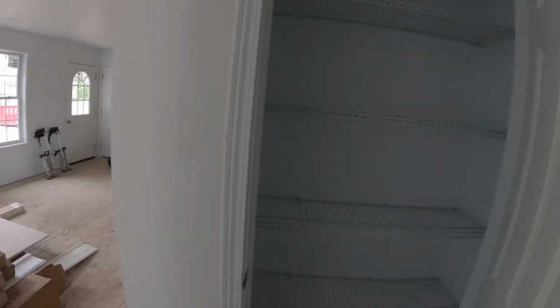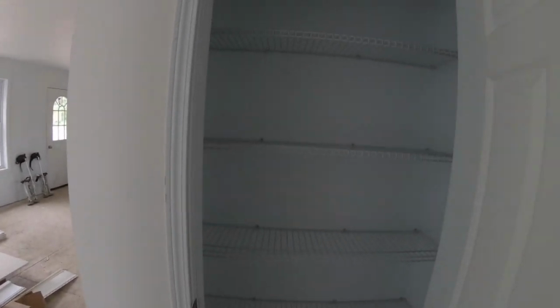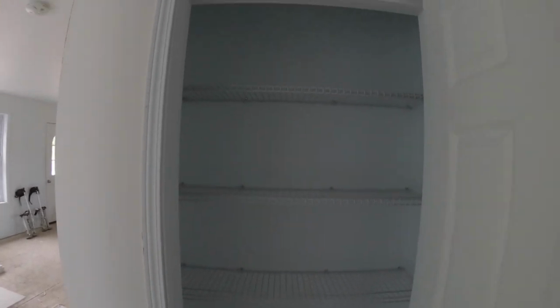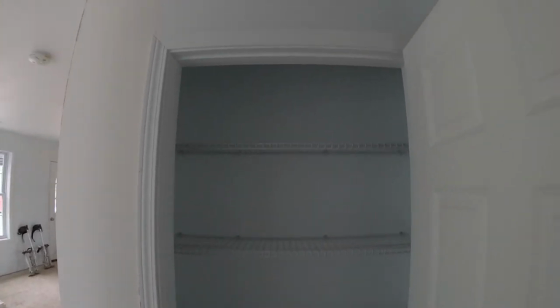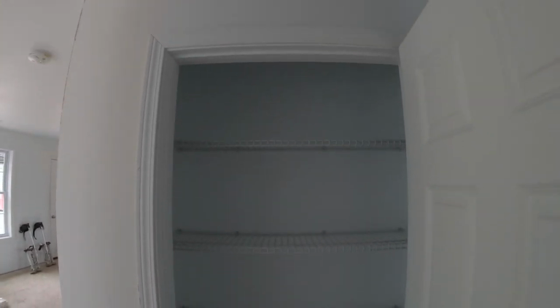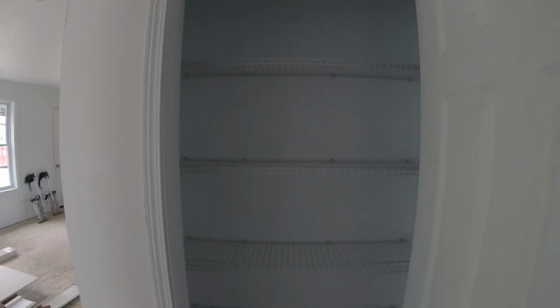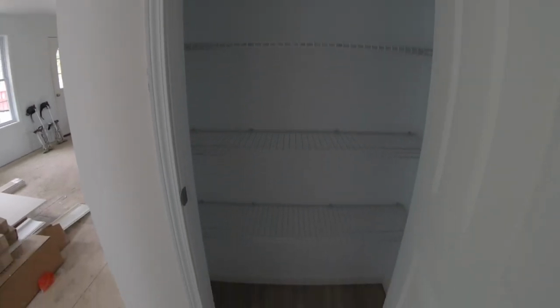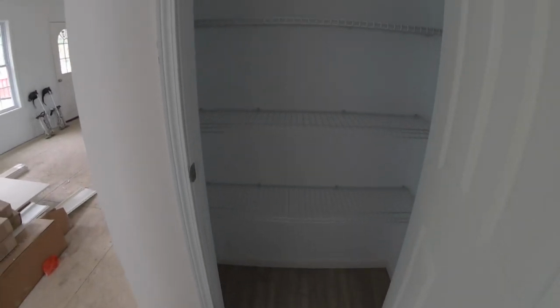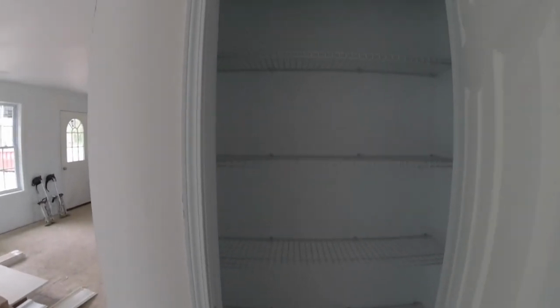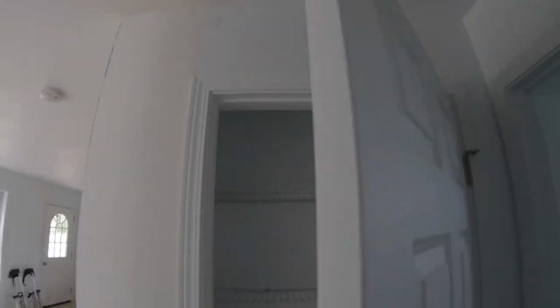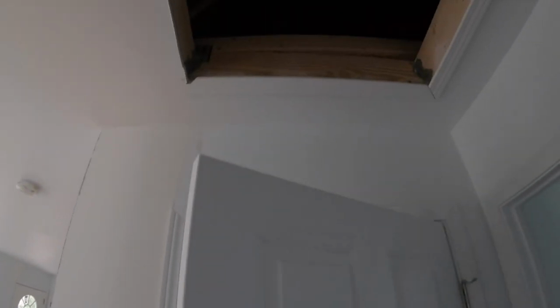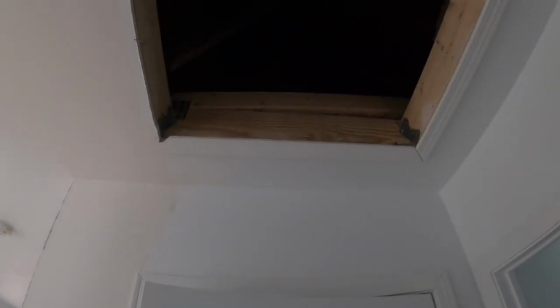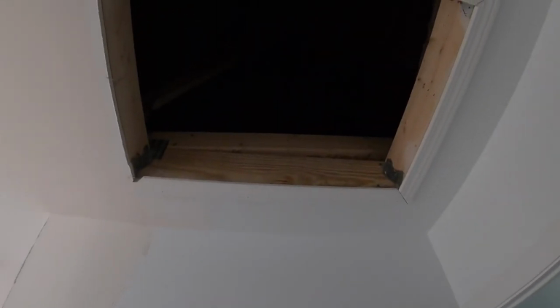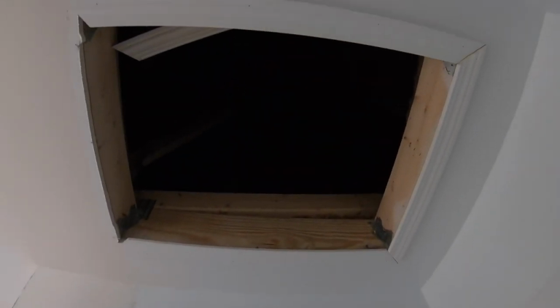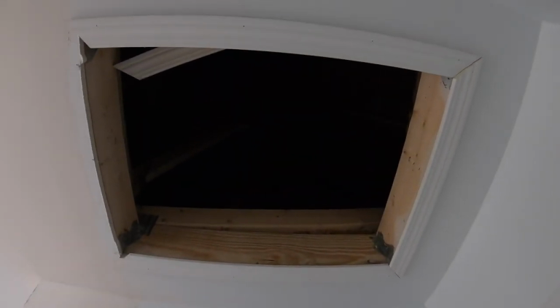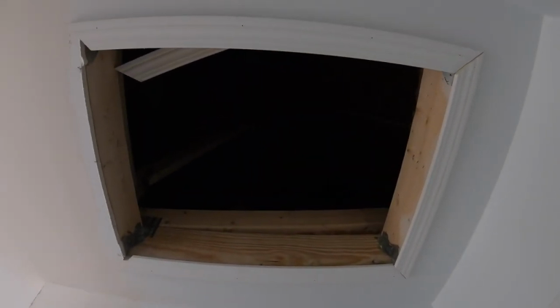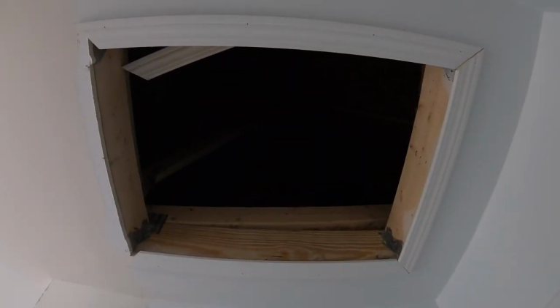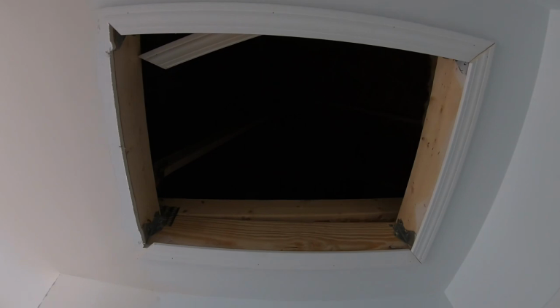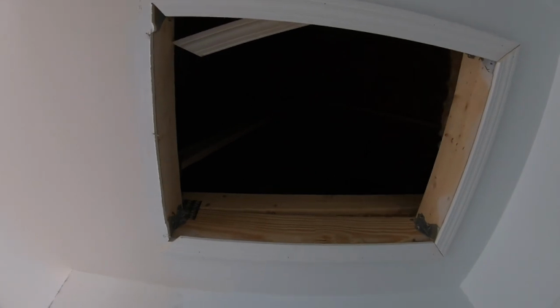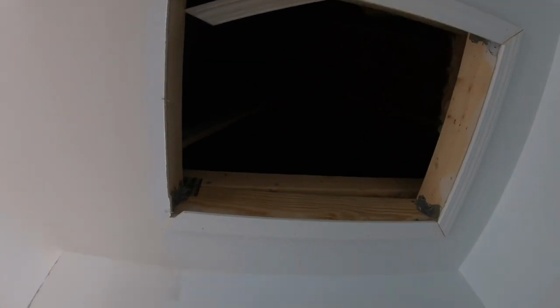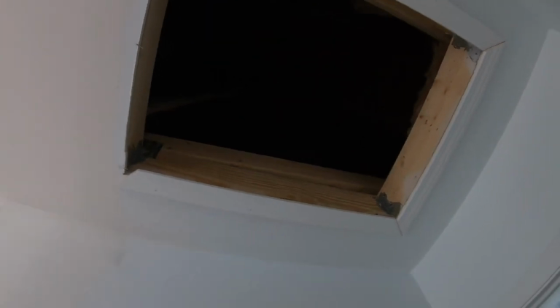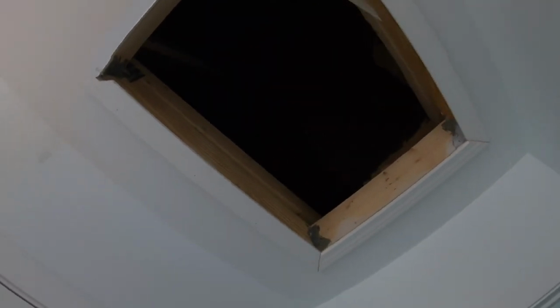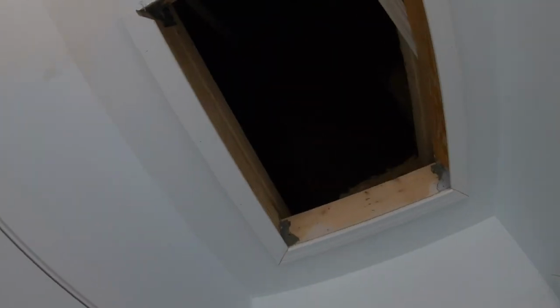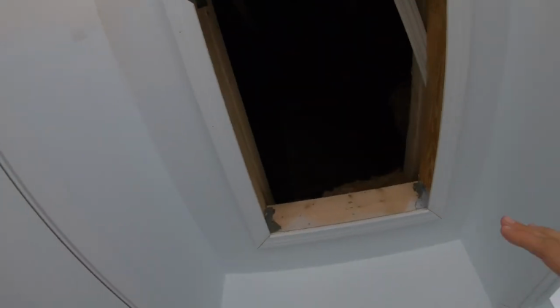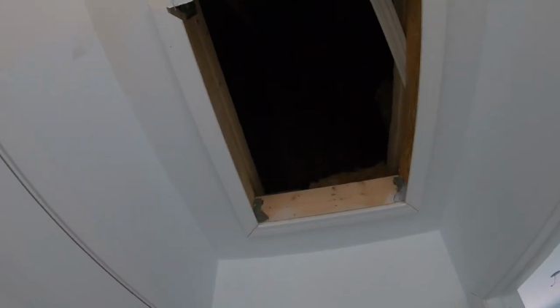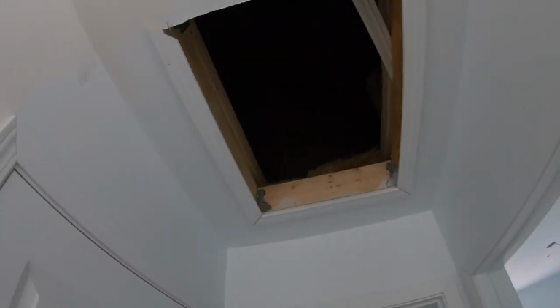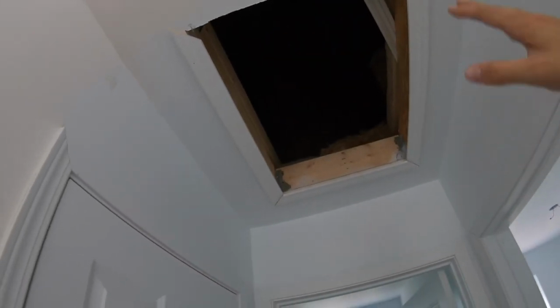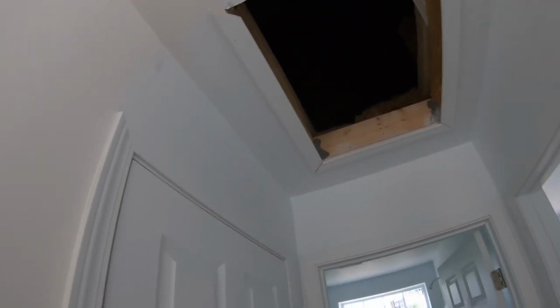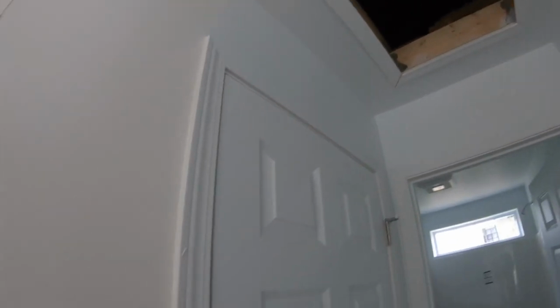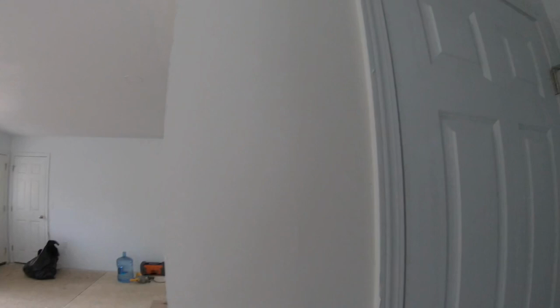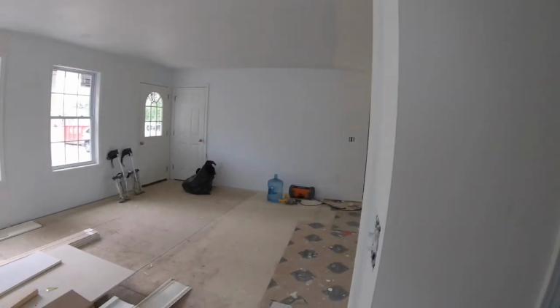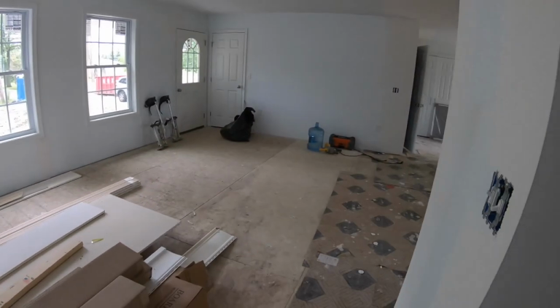There's a linen closet, and up above you can see the access point for the attic space. This isn't a walk-up attic, but there's still space where you could potentially store some things up there.